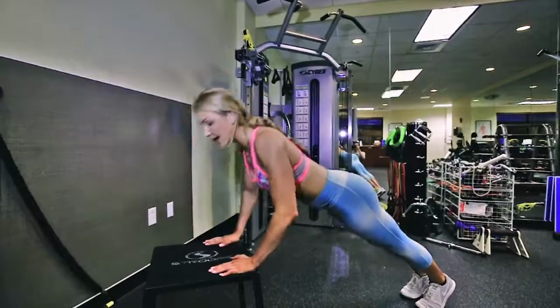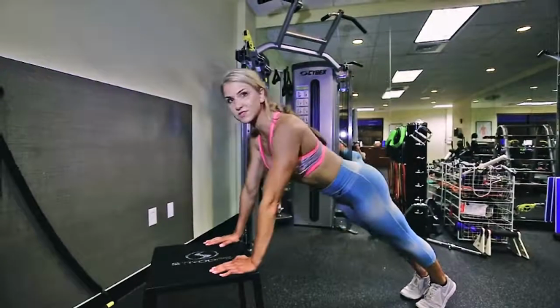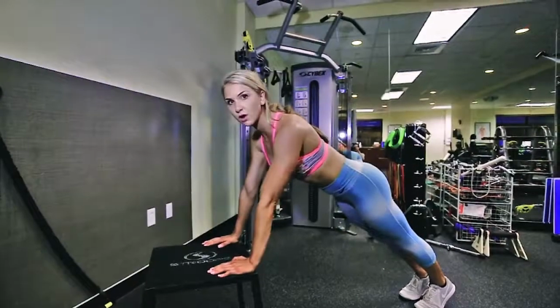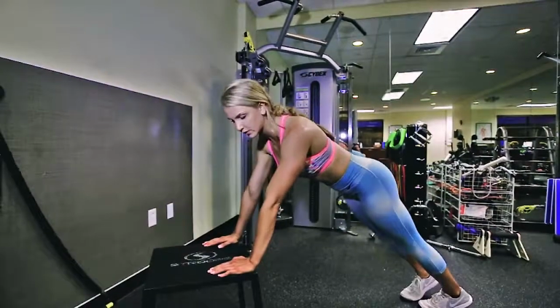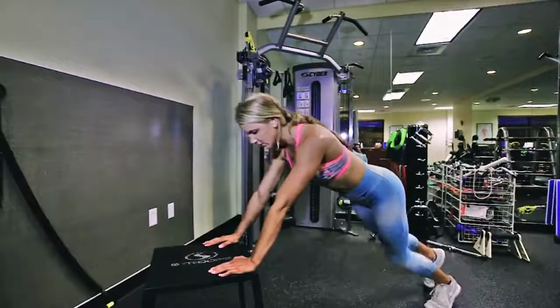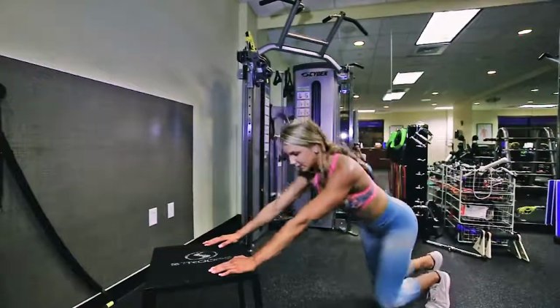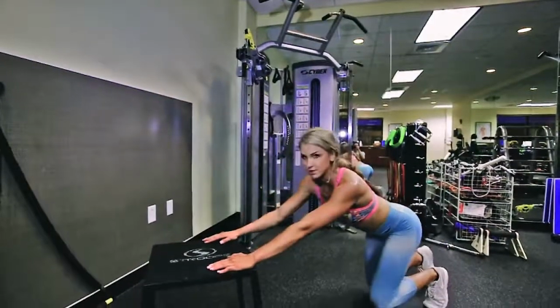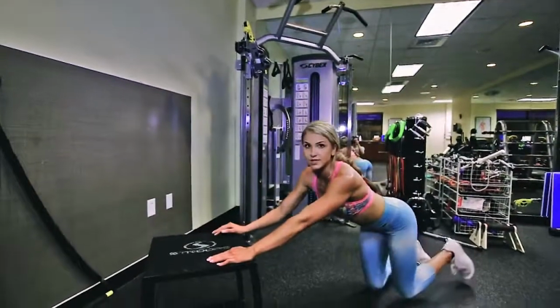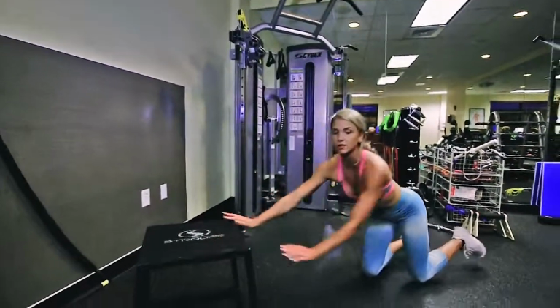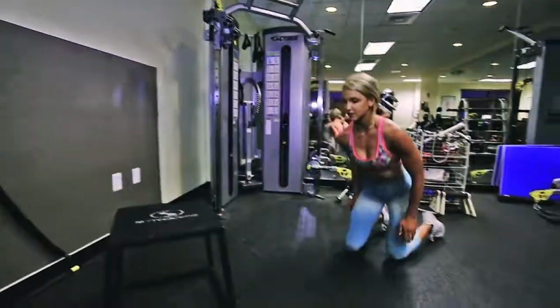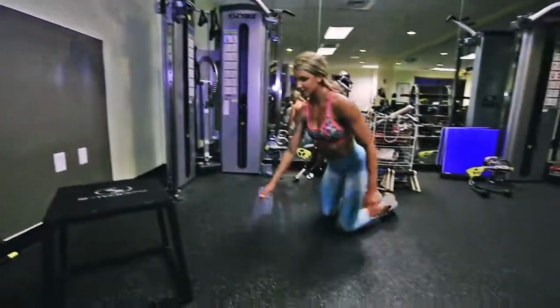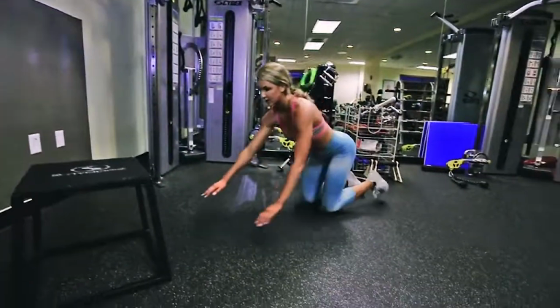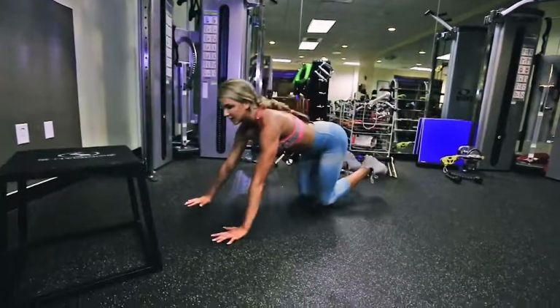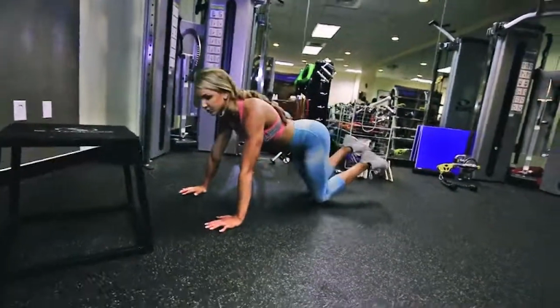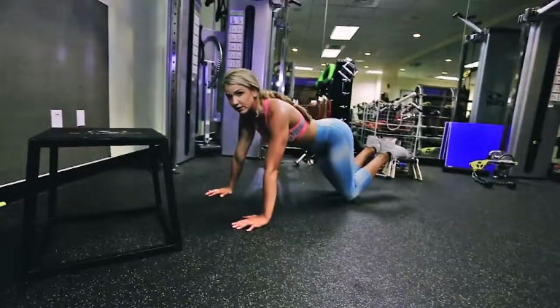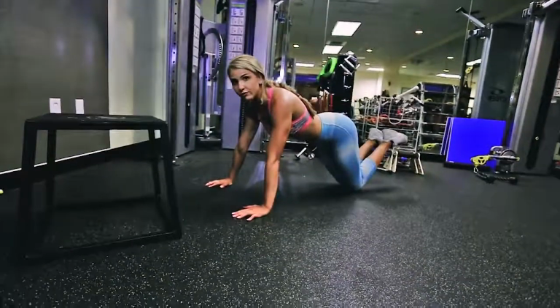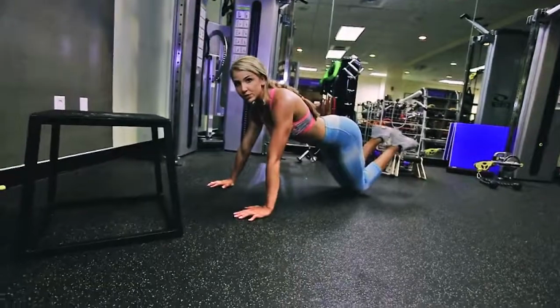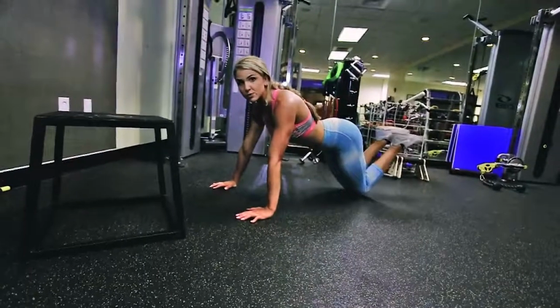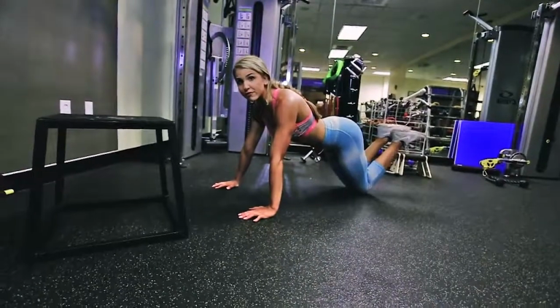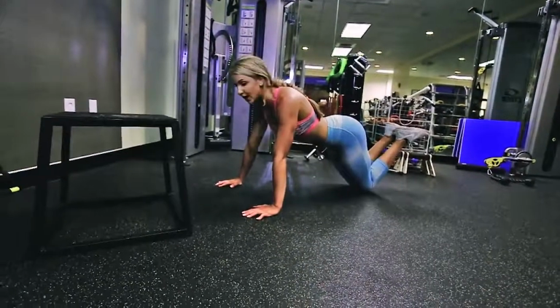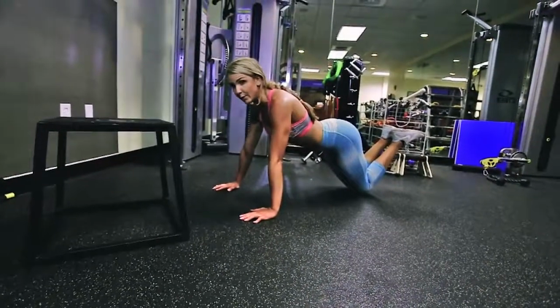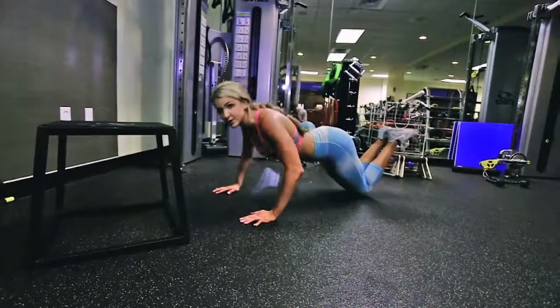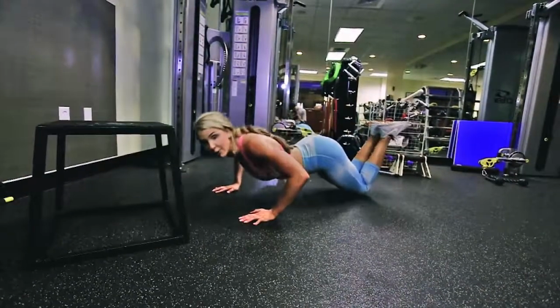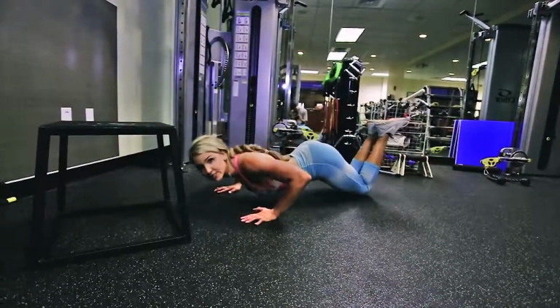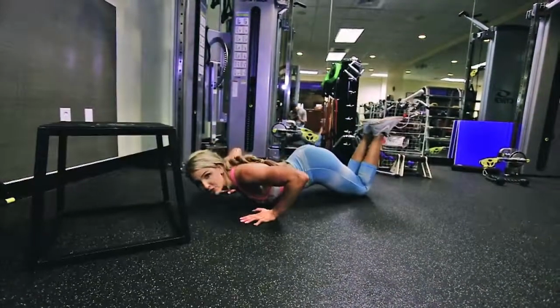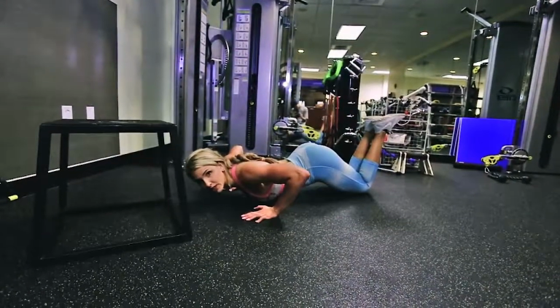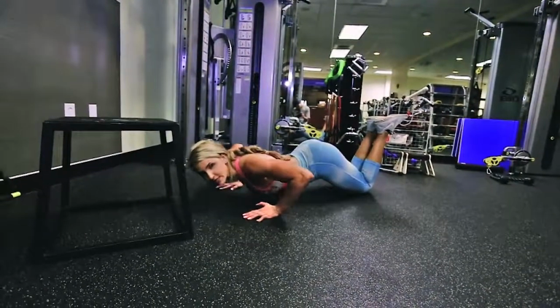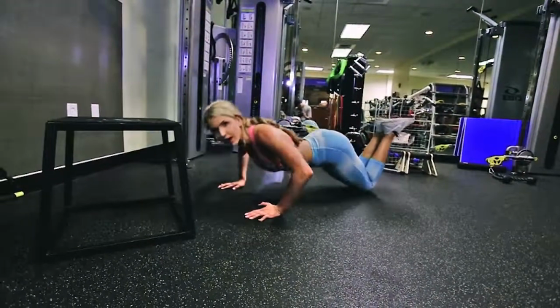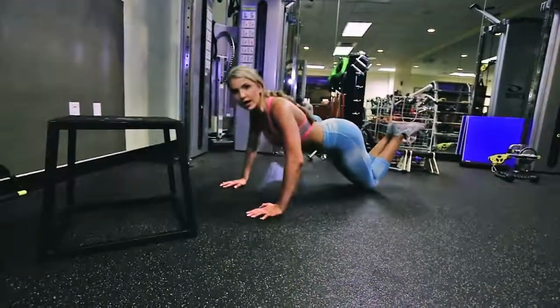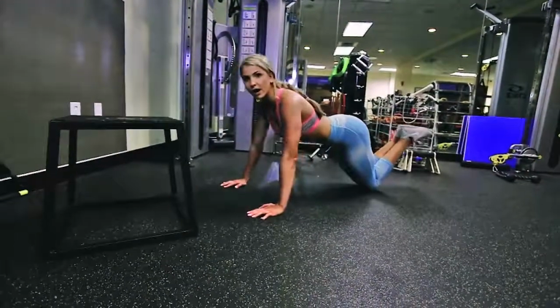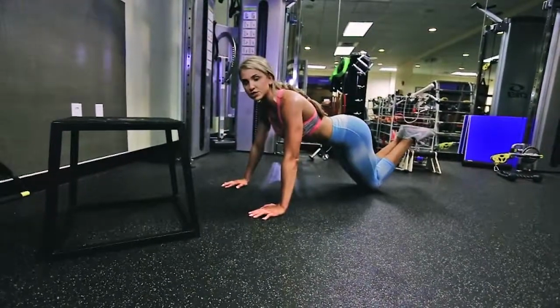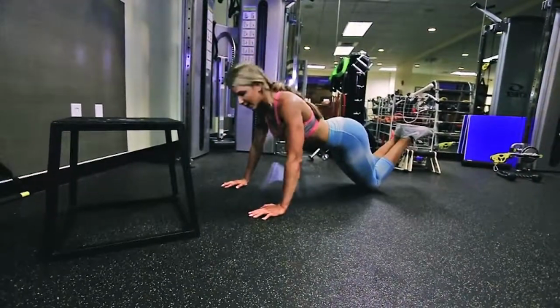If this is too hard for you, just get on your knees and do regular floor push-ups with your feet up. That way you're still dropping your chest to the ground and coming straight up.